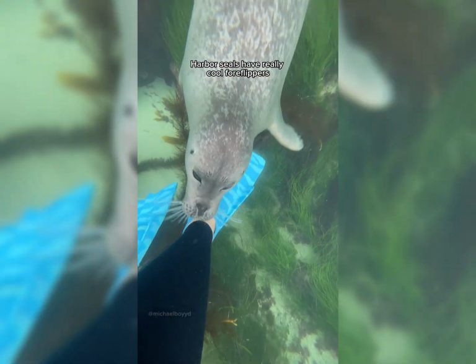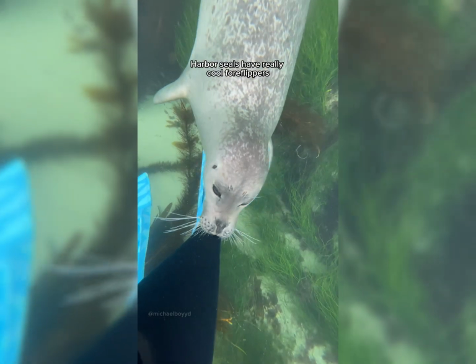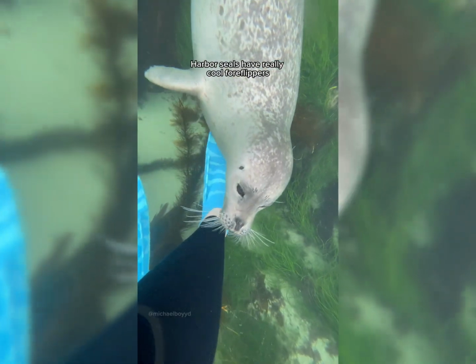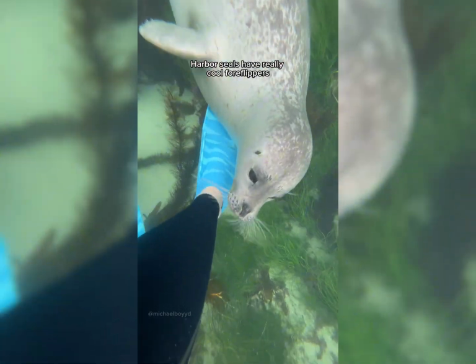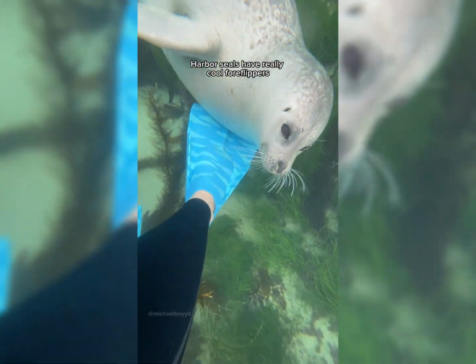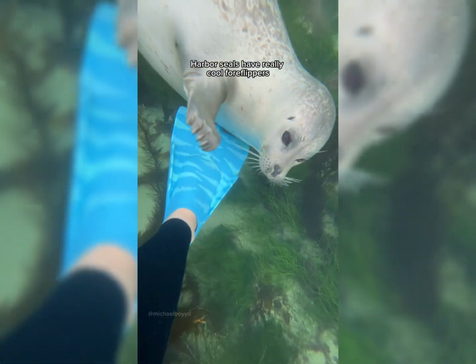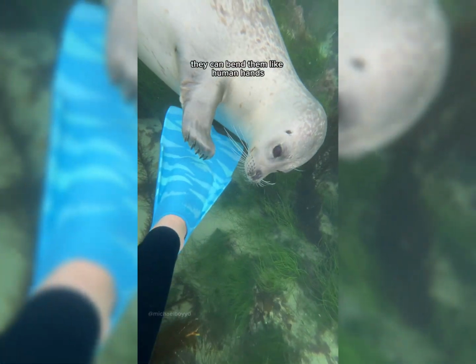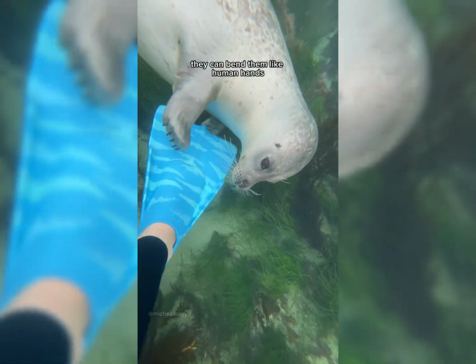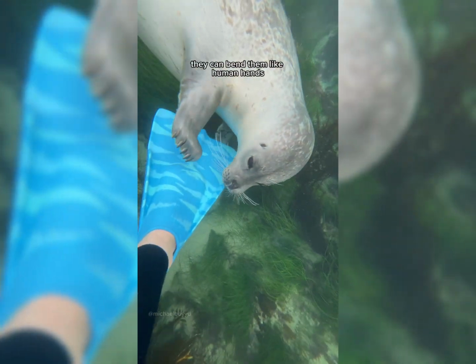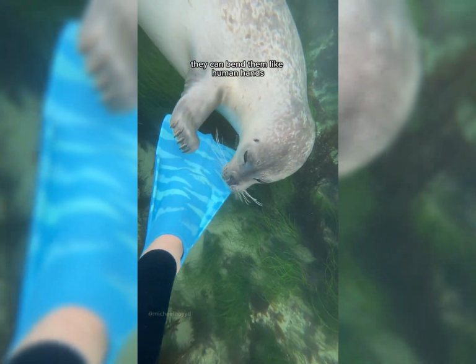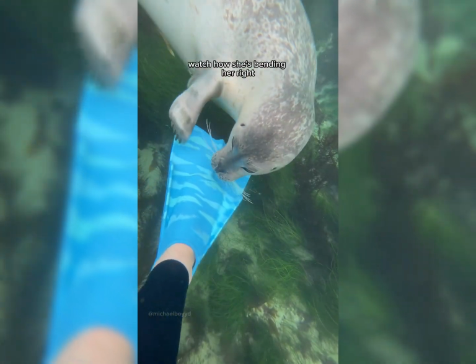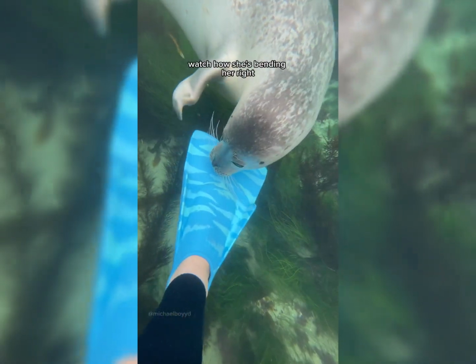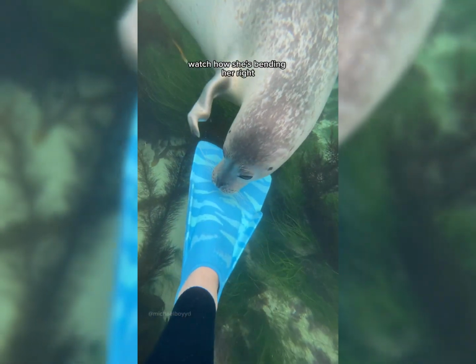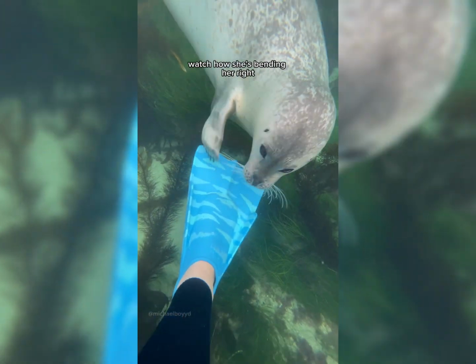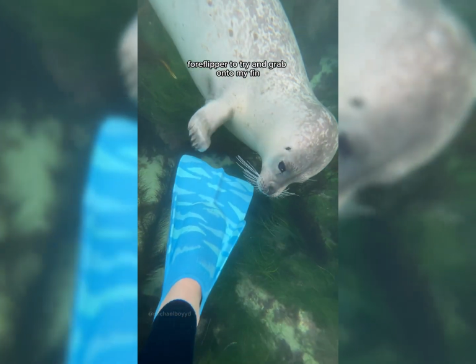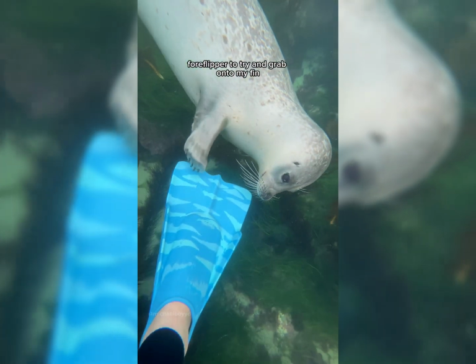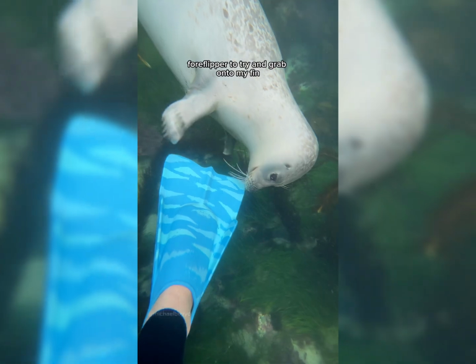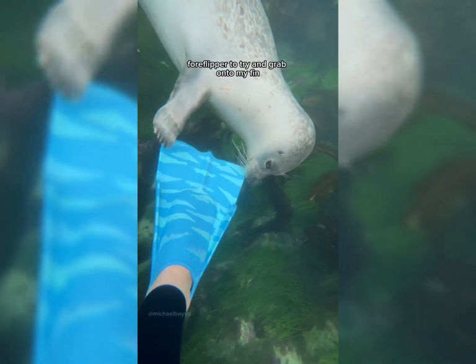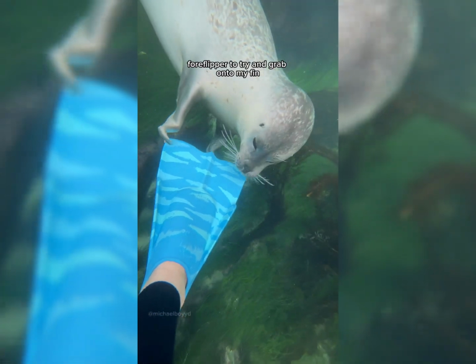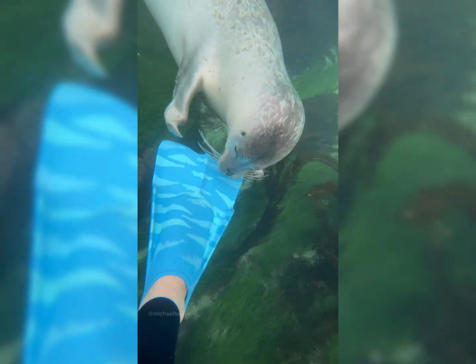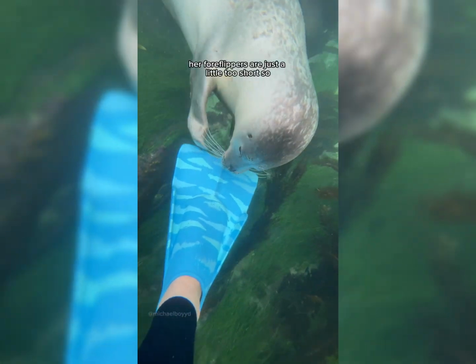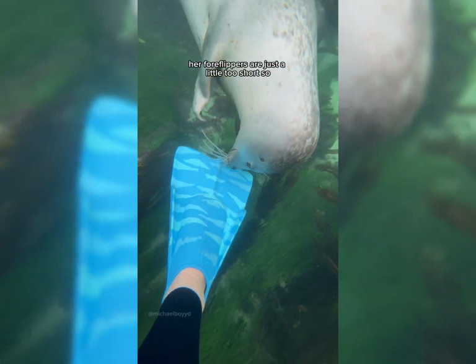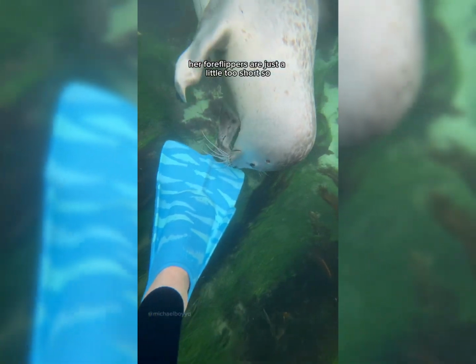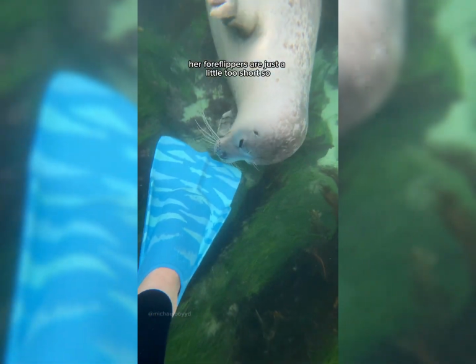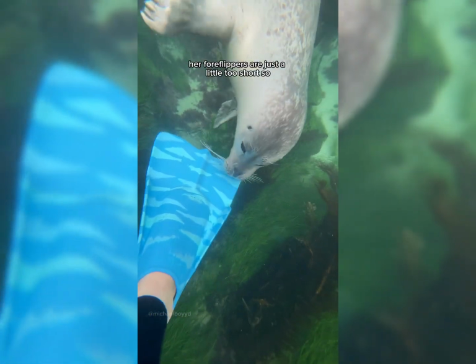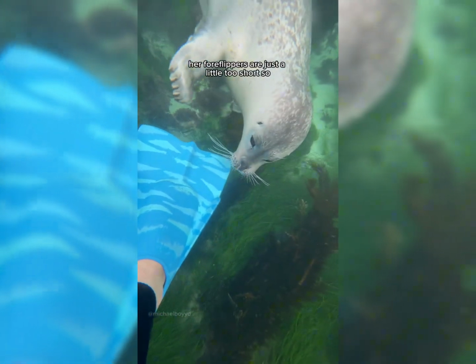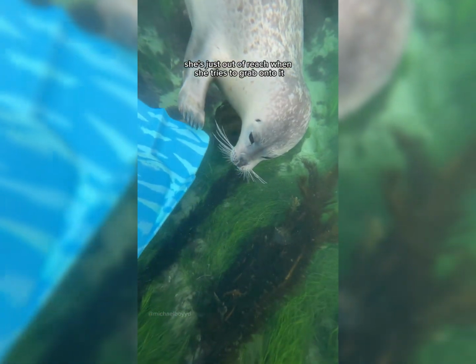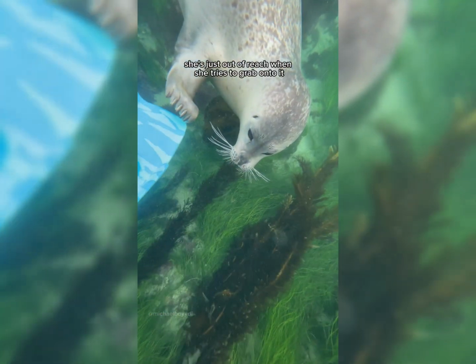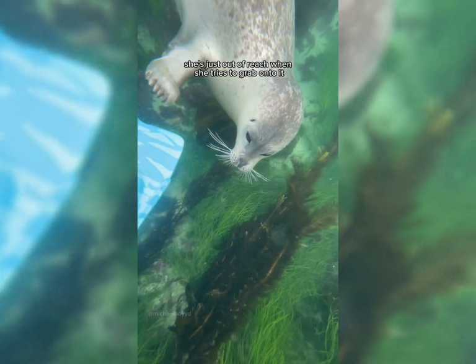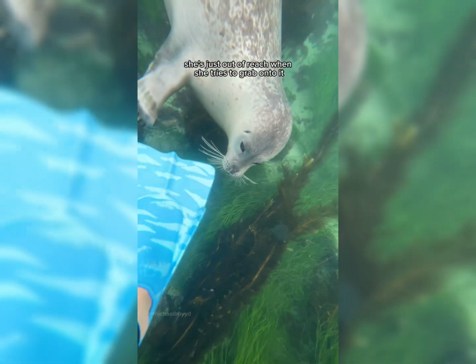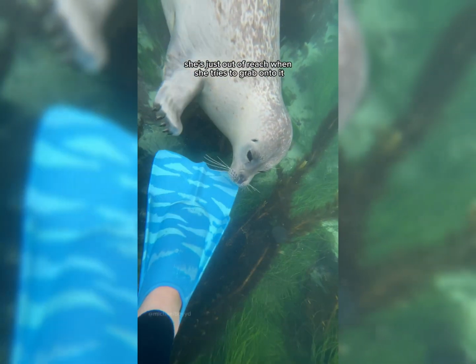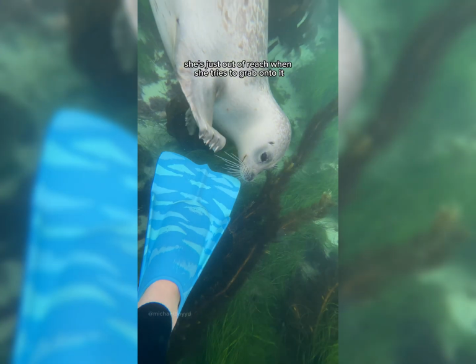Harbor seals have really cool foreflippers. They can bend them like human hands. Watch how she's bending her right foreflipper to try and grab onto my fin. Her foreflippers are just a little too short, so she's just out of reach when she tries to grab onto it.